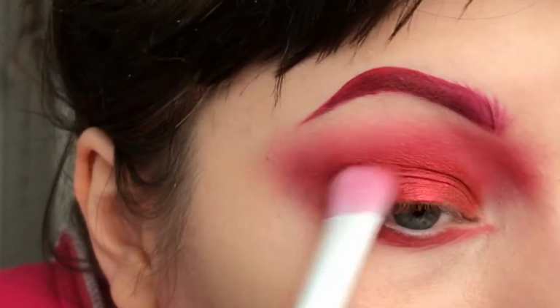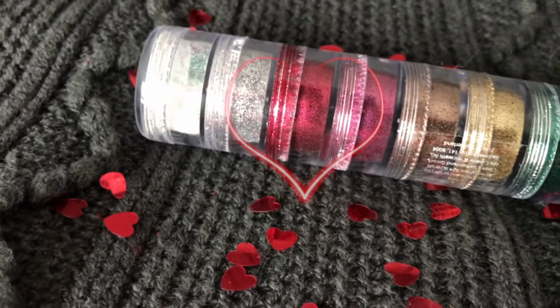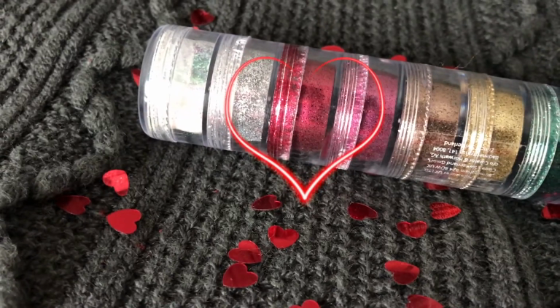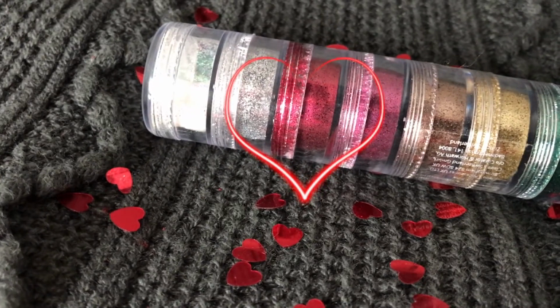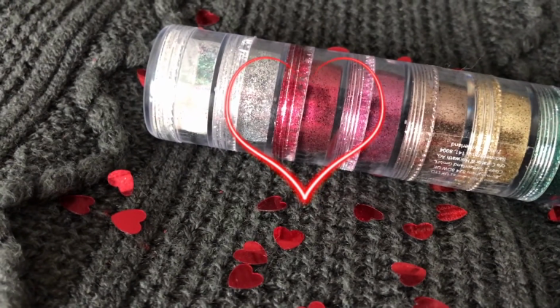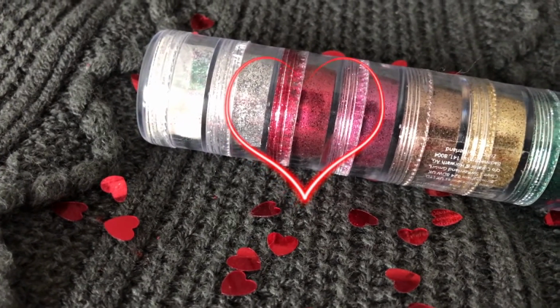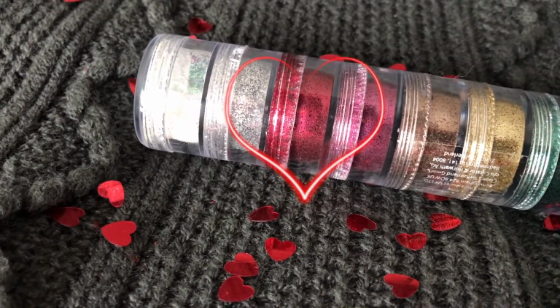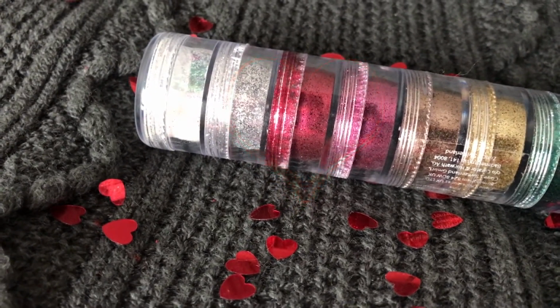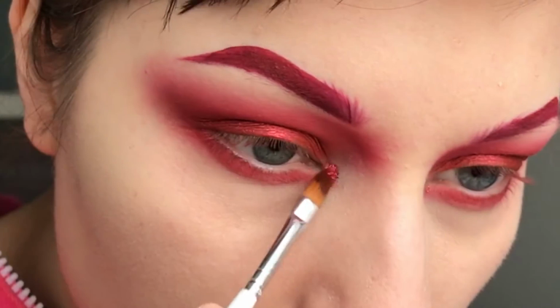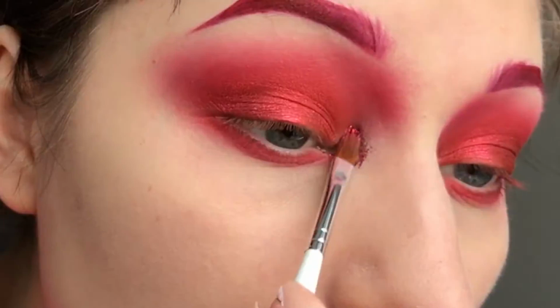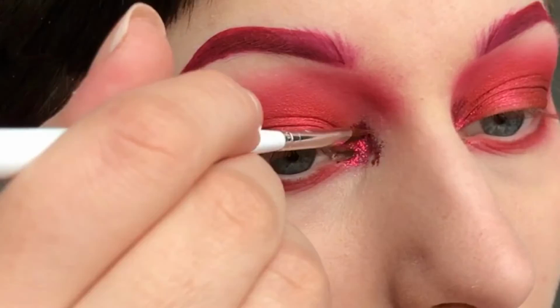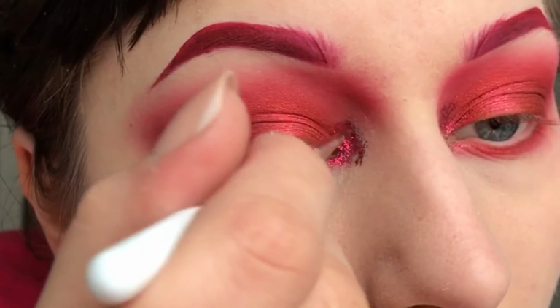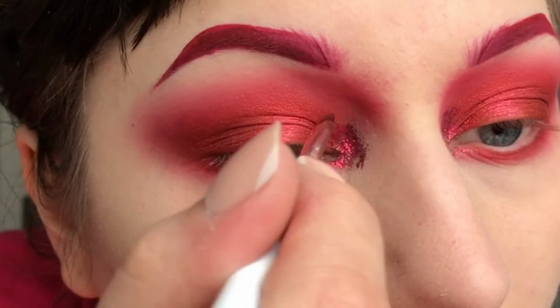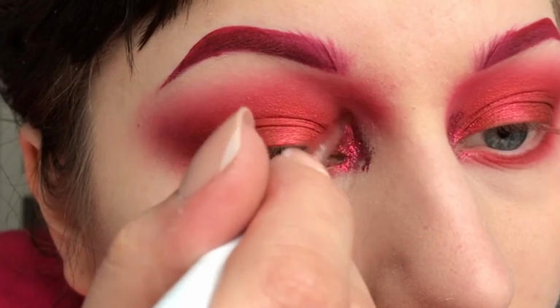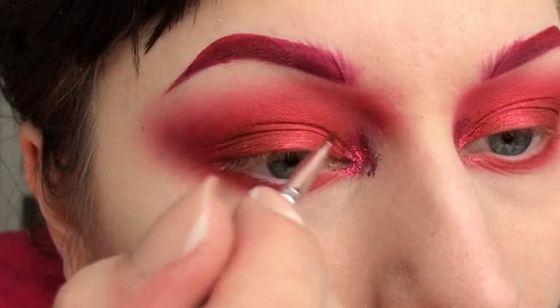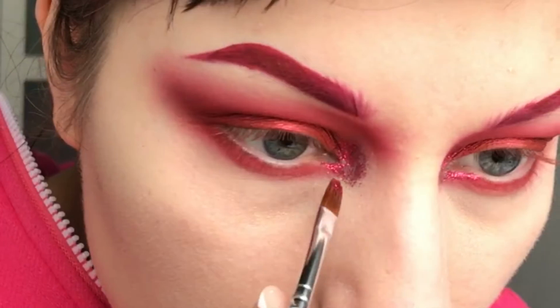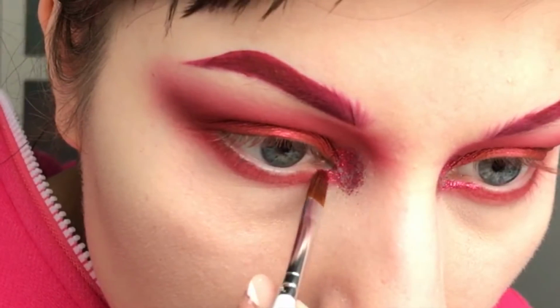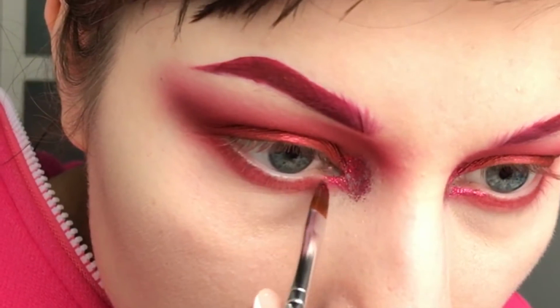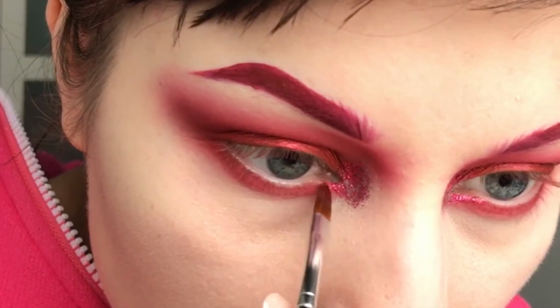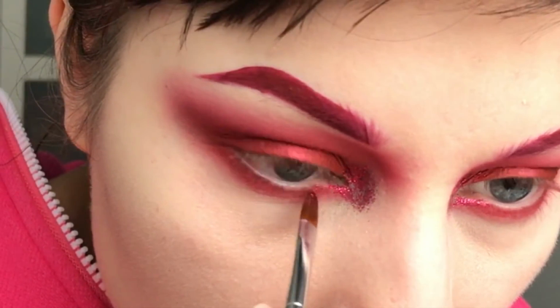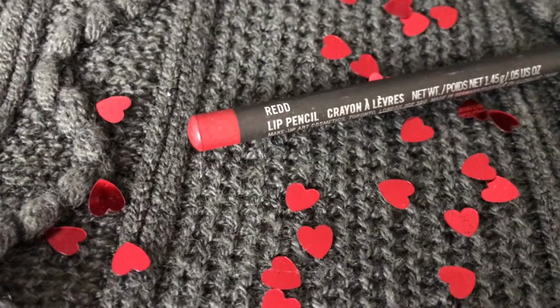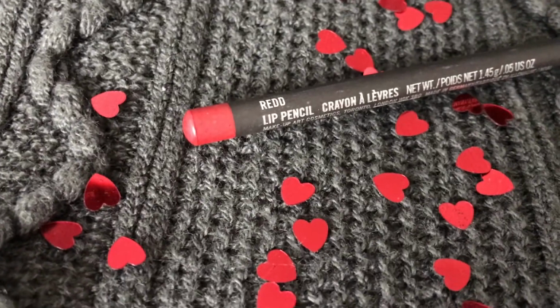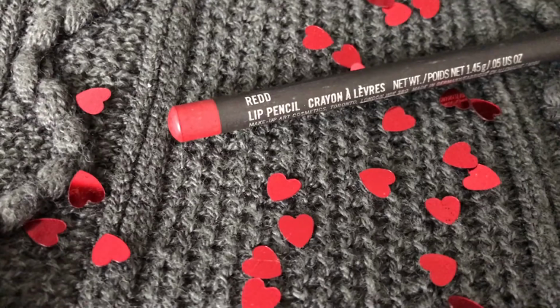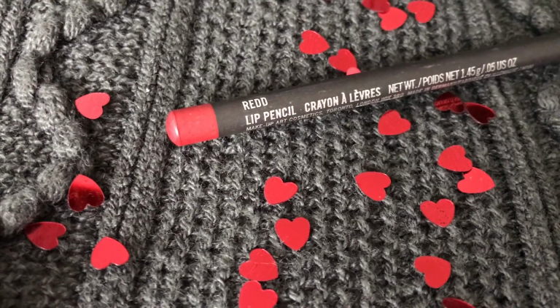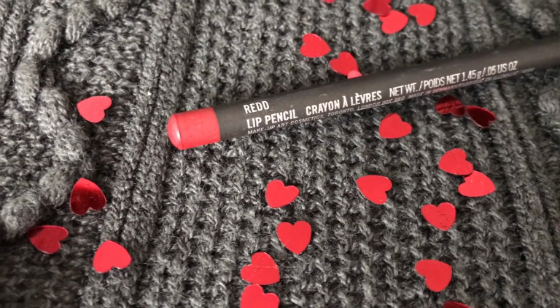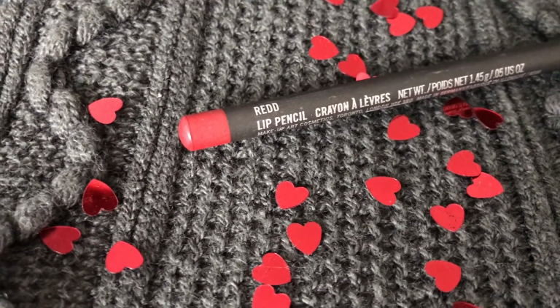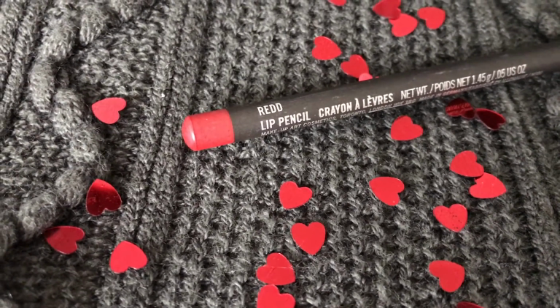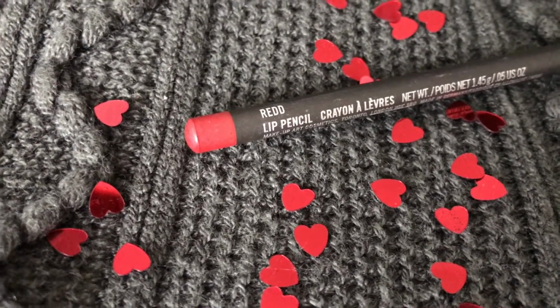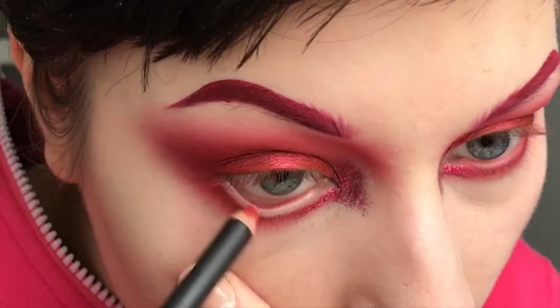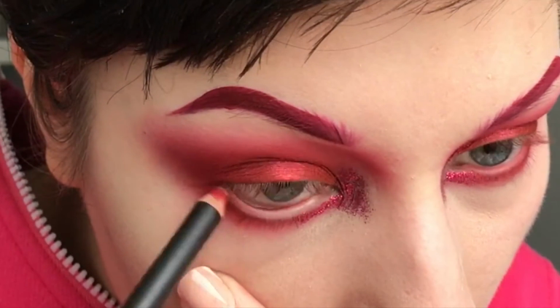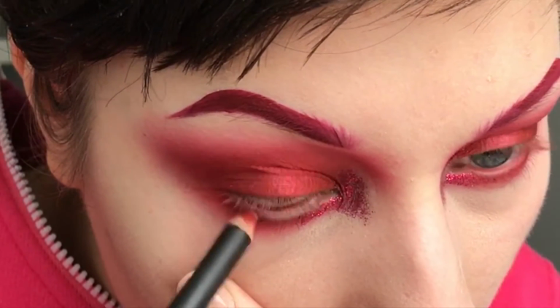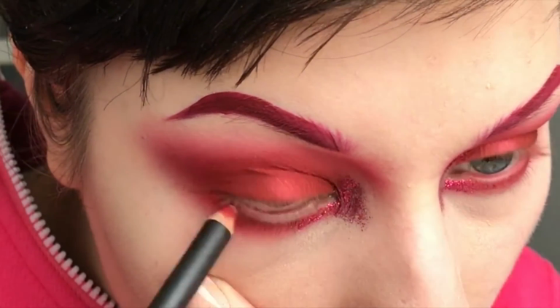Then I'm using some random red glitter from Klairs and apply it into my inner corner. I've just mixed it with some glitter glue to make it stick. Then MAC Cosmetics slip pencil in red and apply it into my waterline.